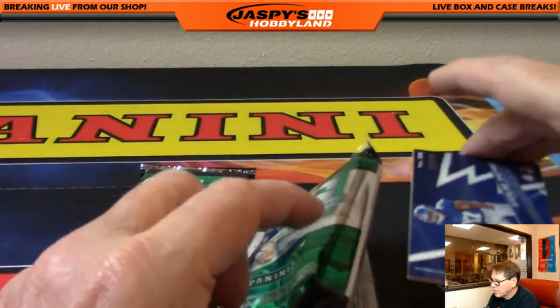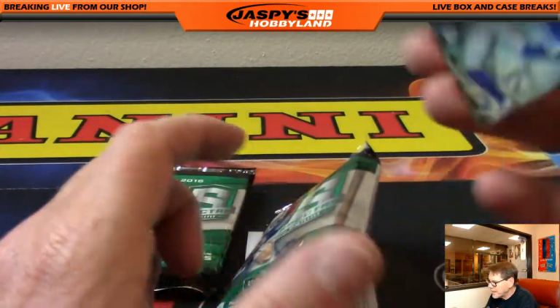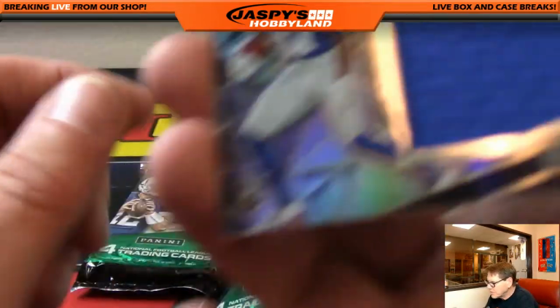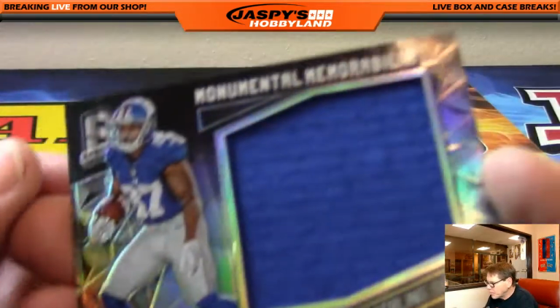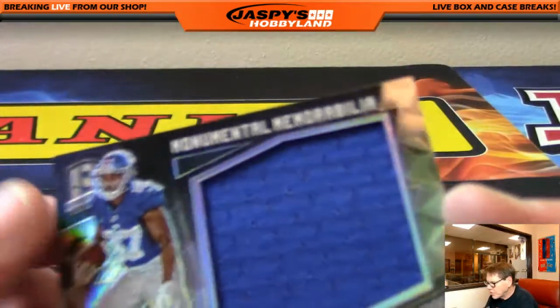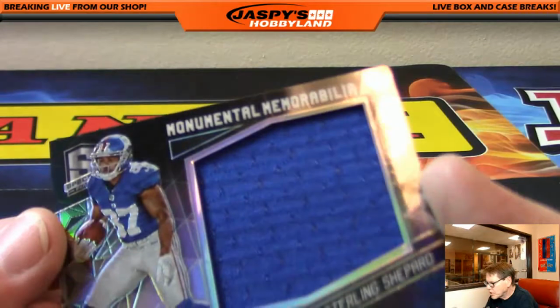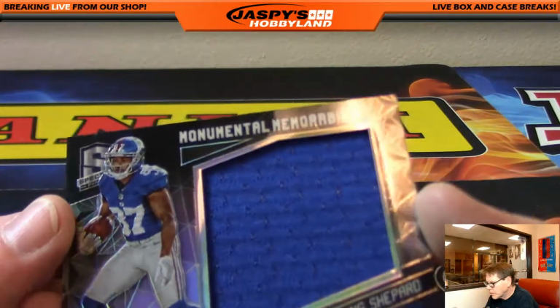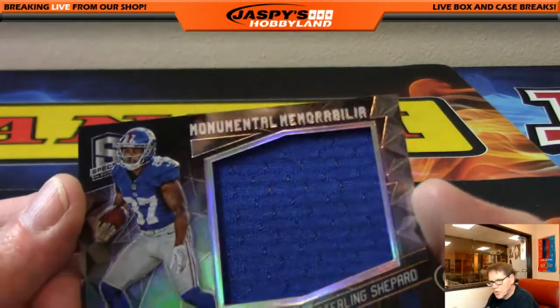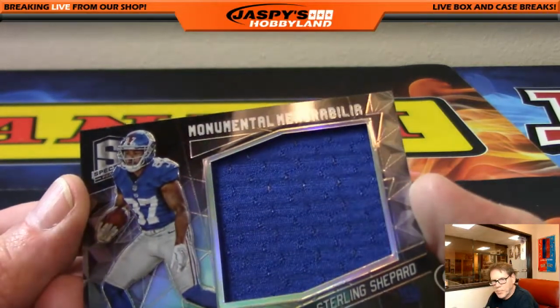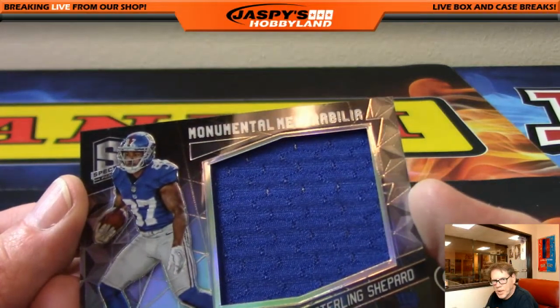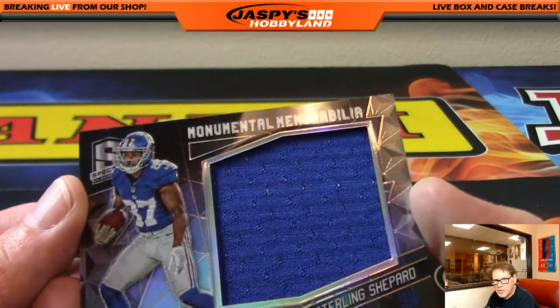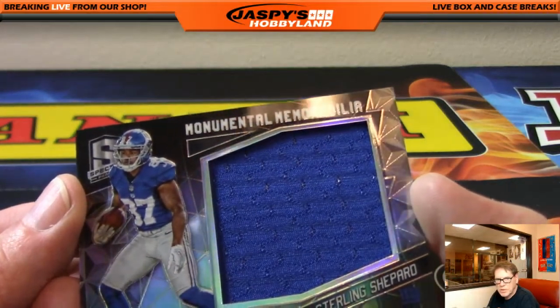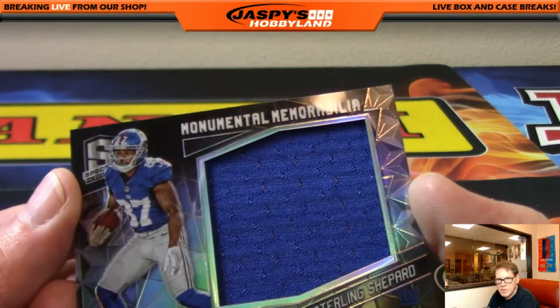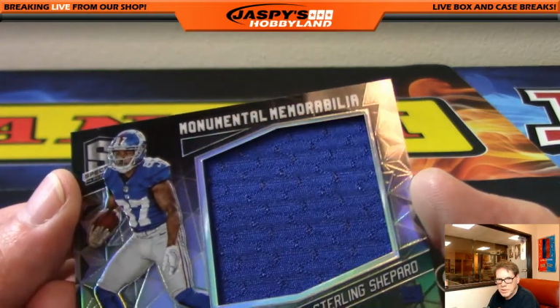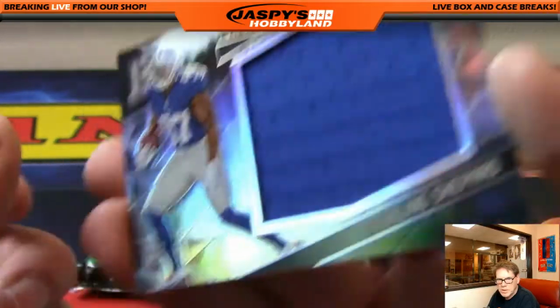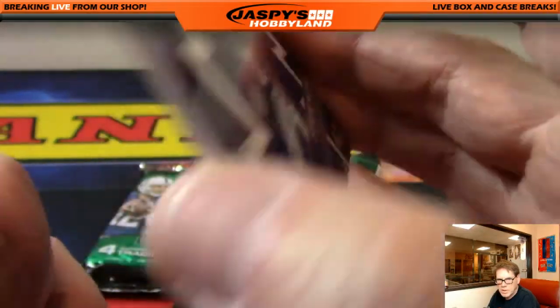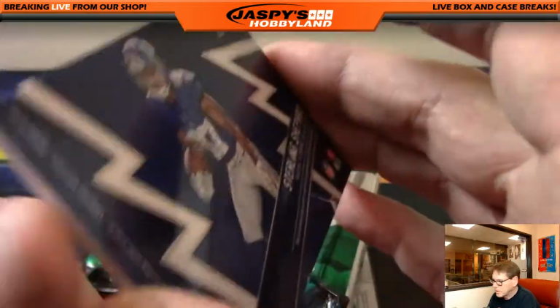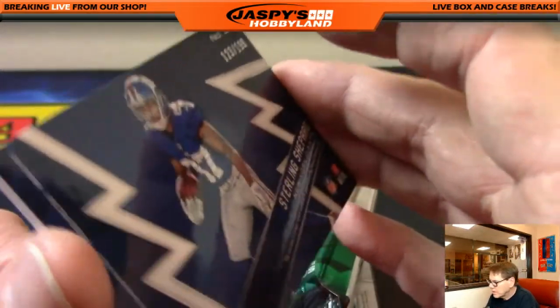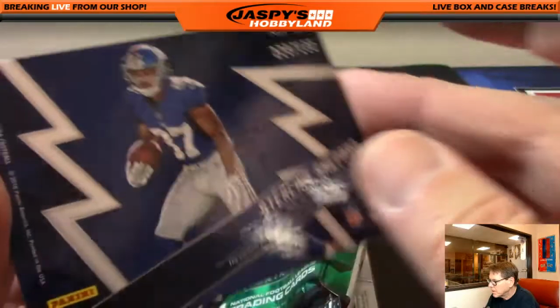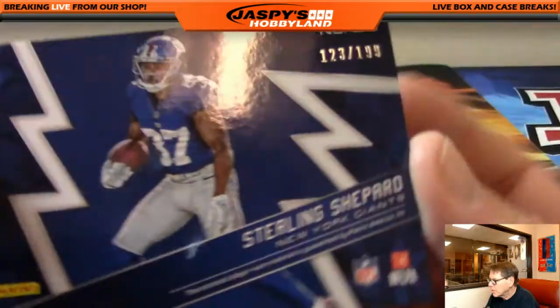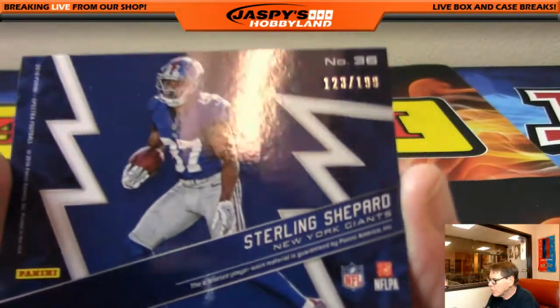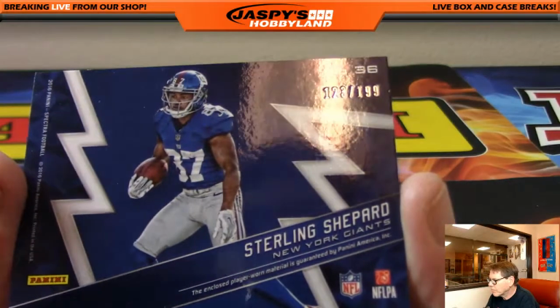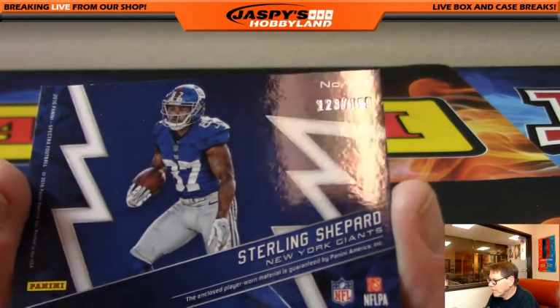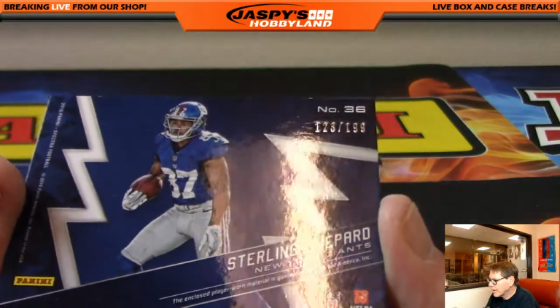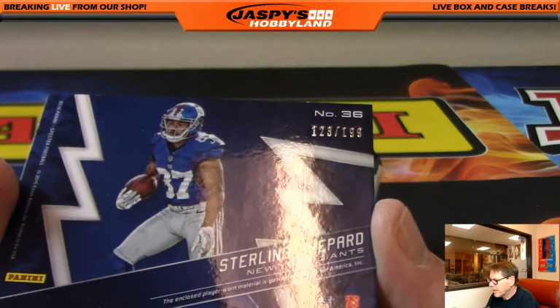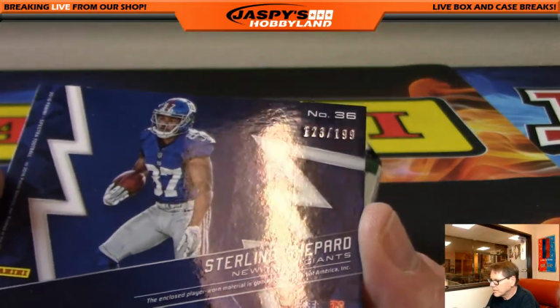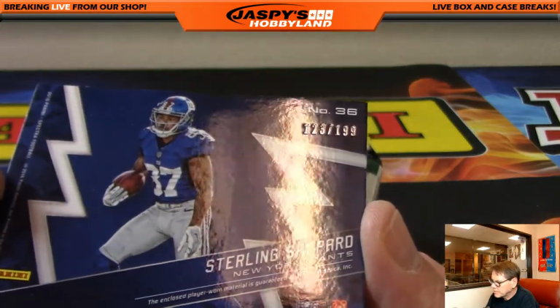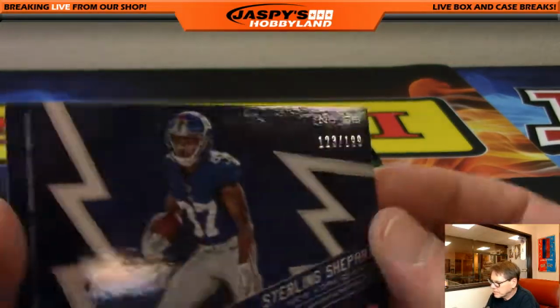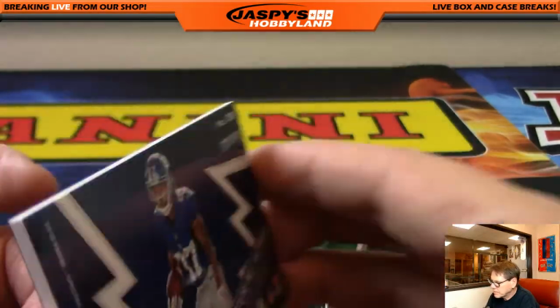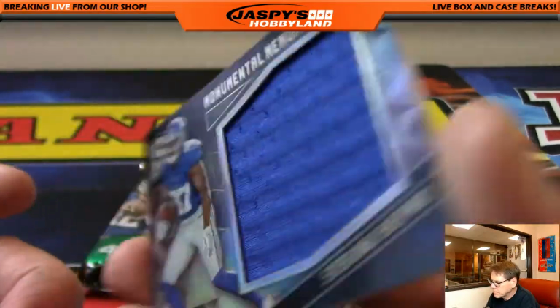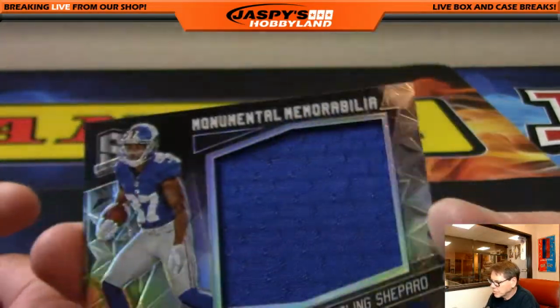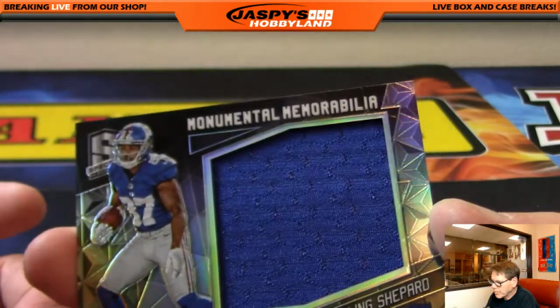Mining Men memorabilia — Sterling Shepard, New York Football Giants, numbered 123 of 199. Sterling Shepard.